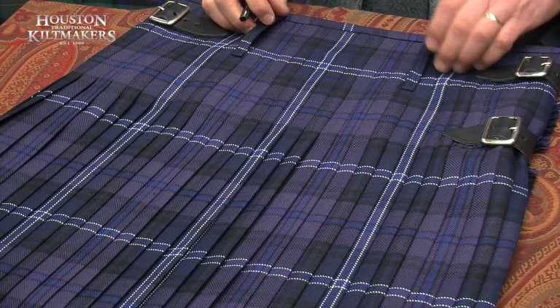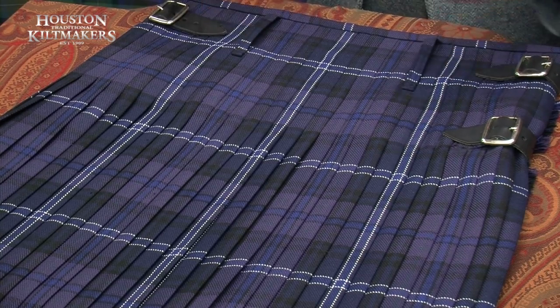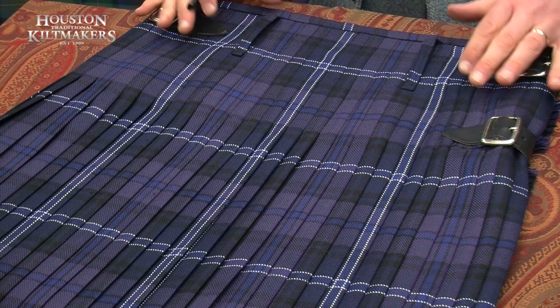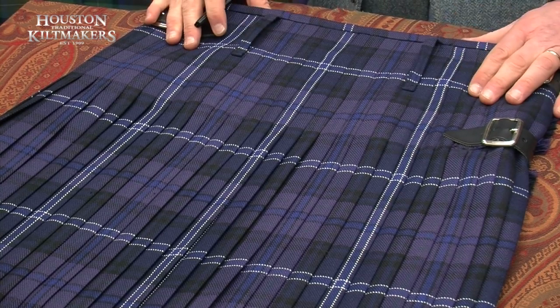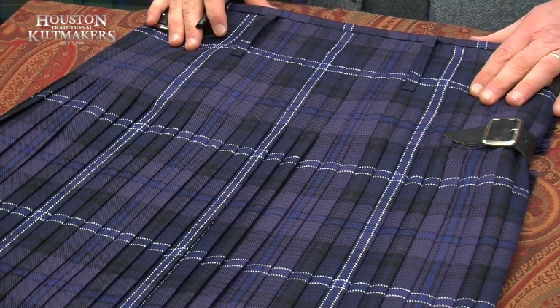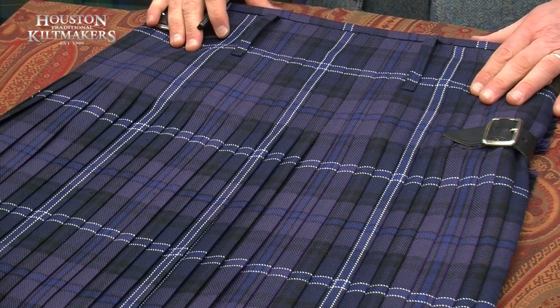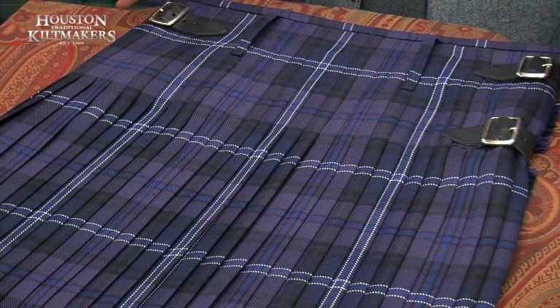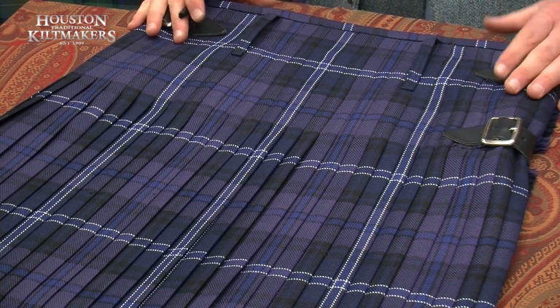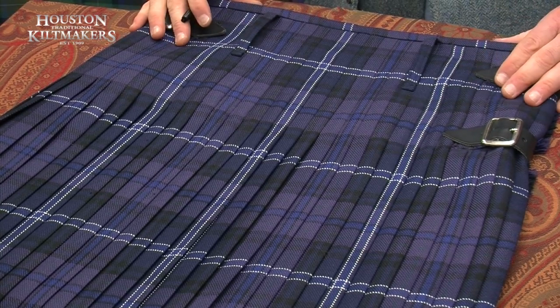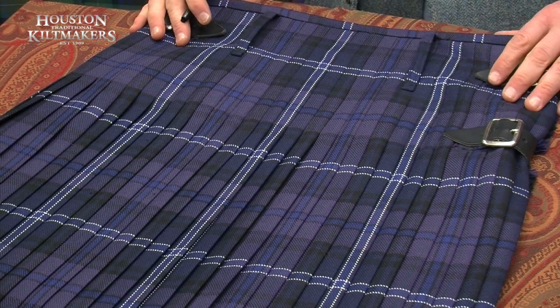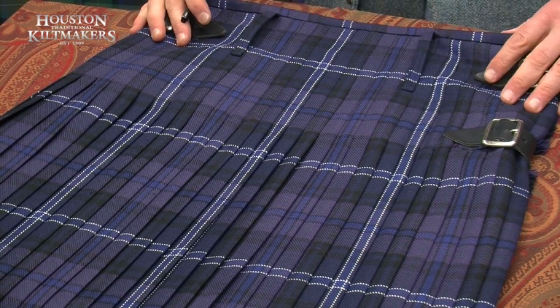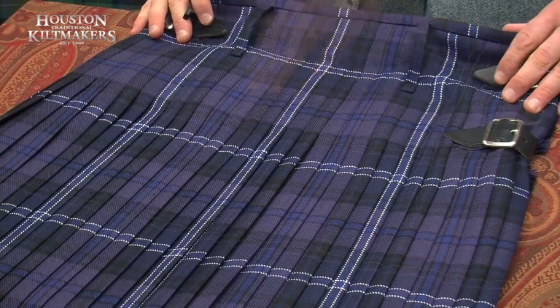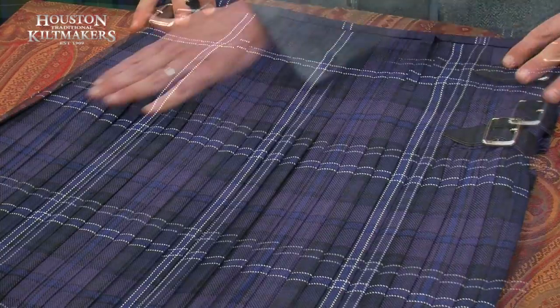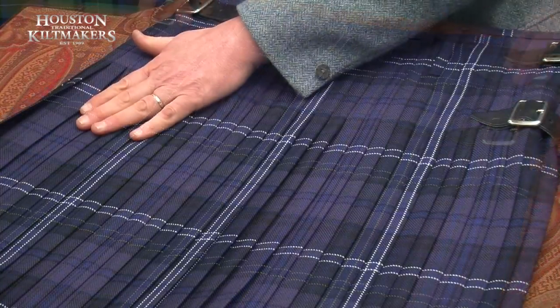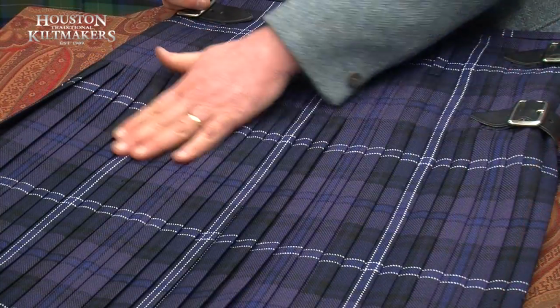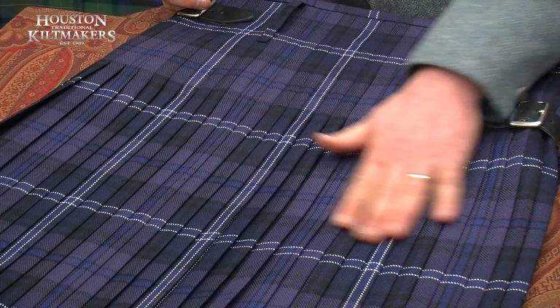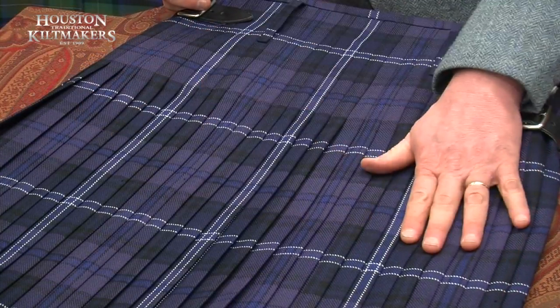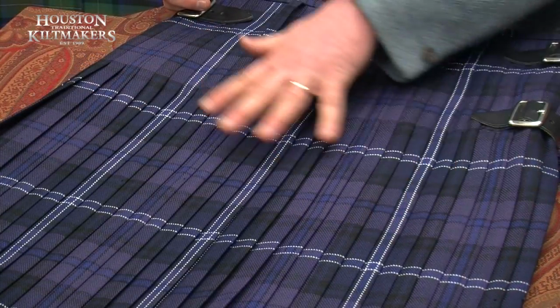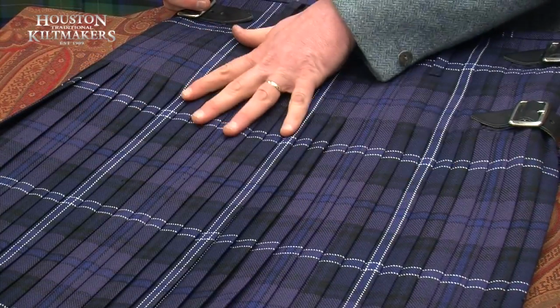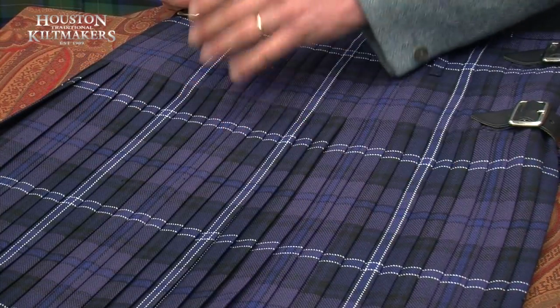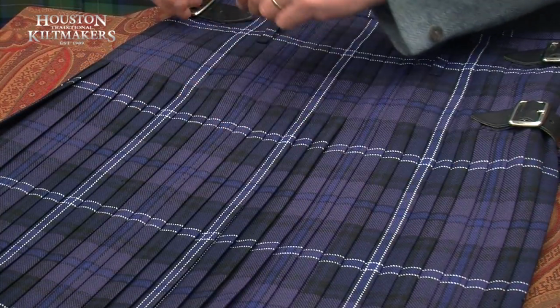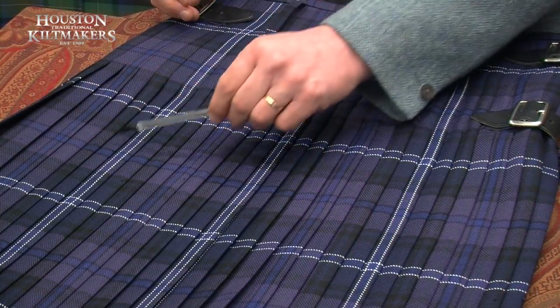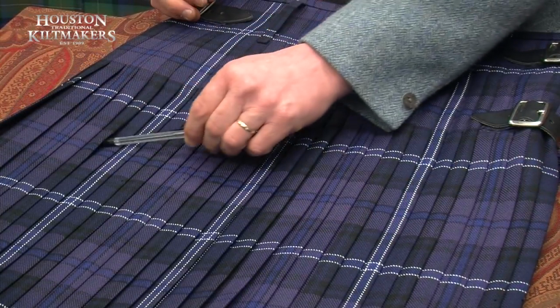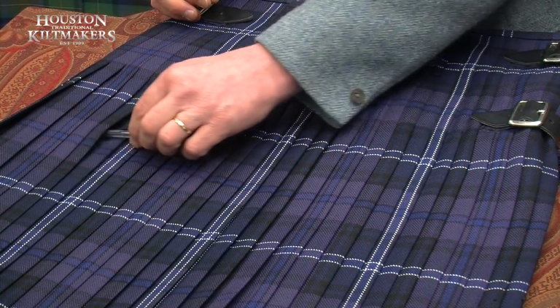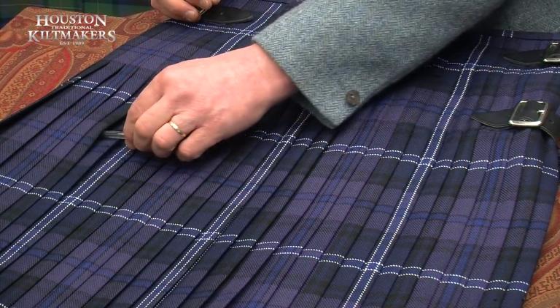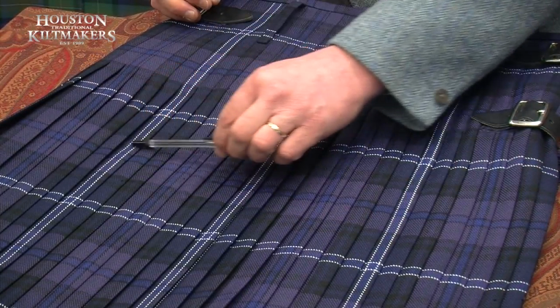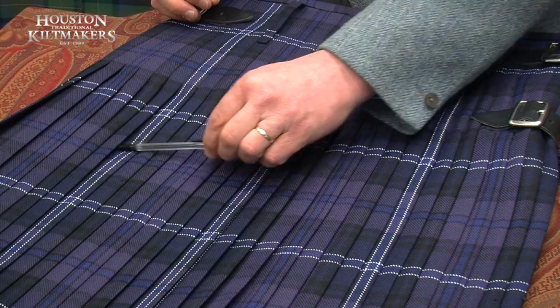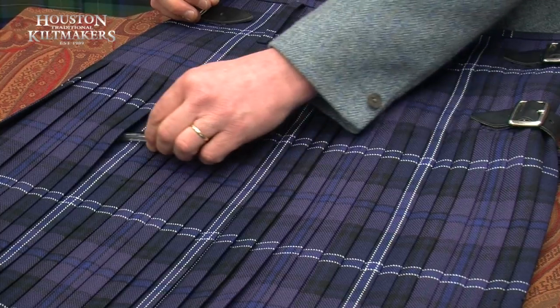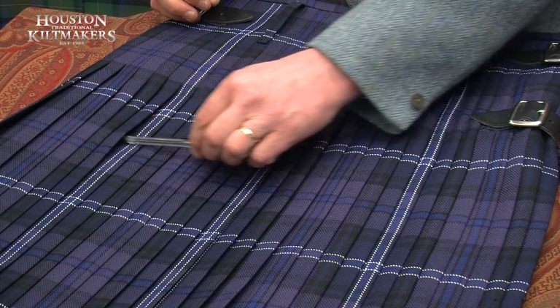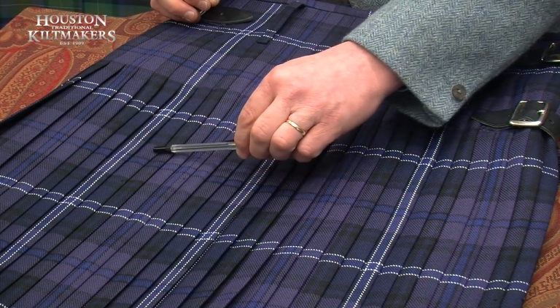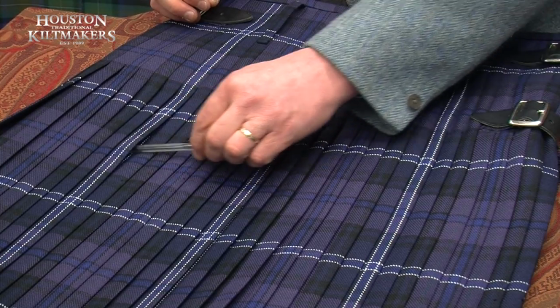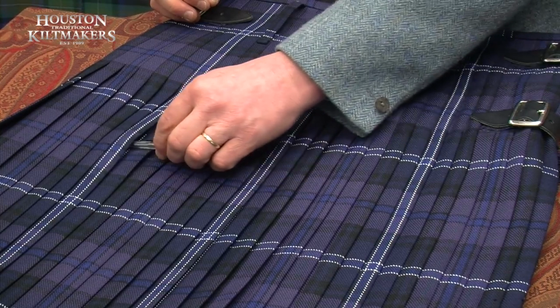You can wear a kilt for any occasion and it opens the doors anywhere in the world. Generally an 8-yard kilt has got 32 pleats and they're all knife pleats, which are nice big deep pleats.